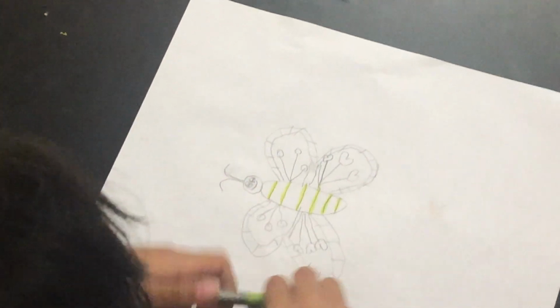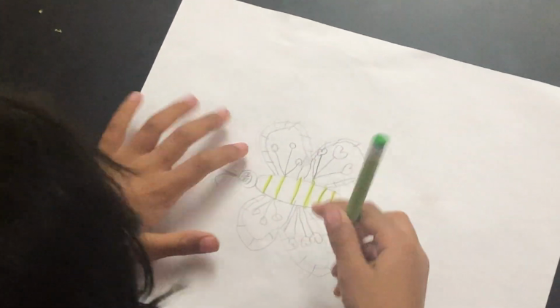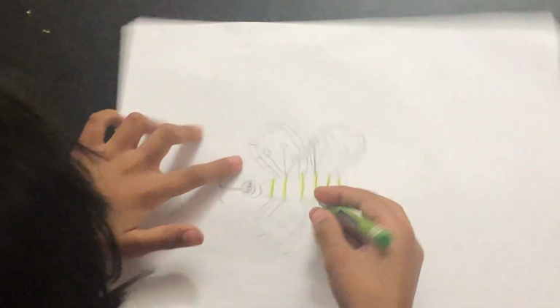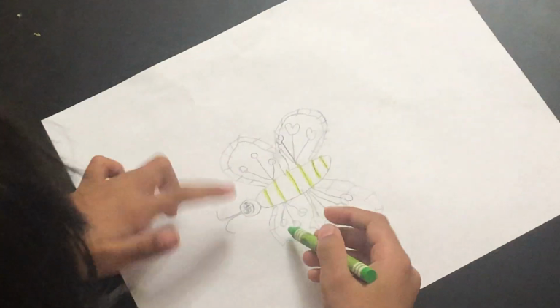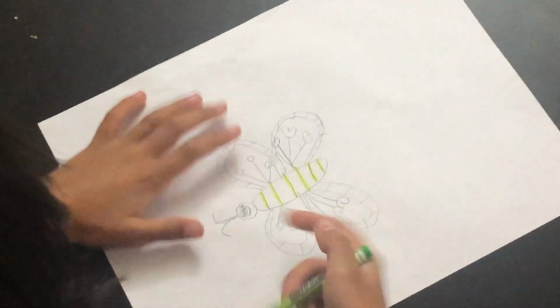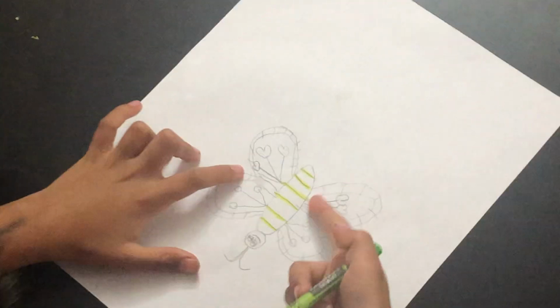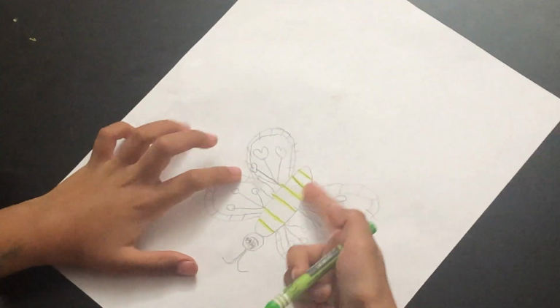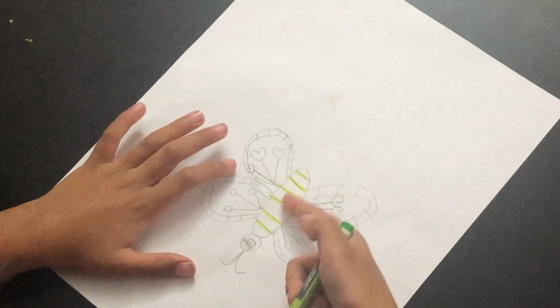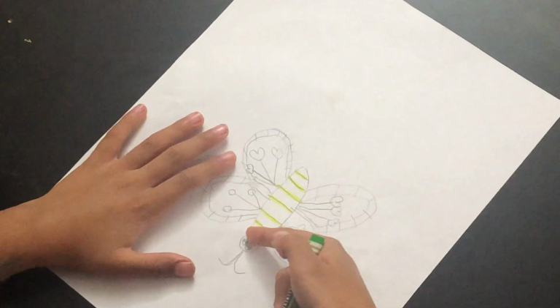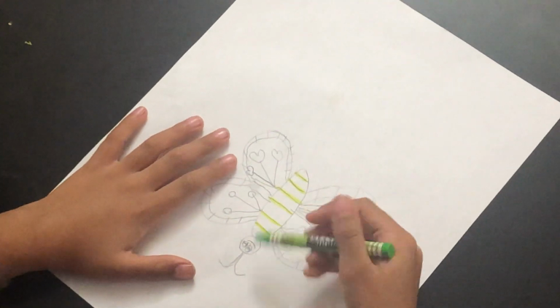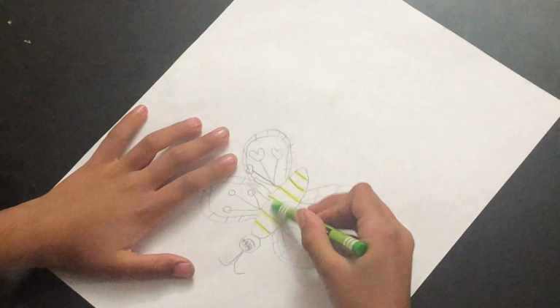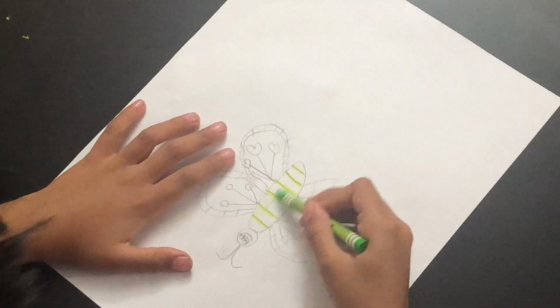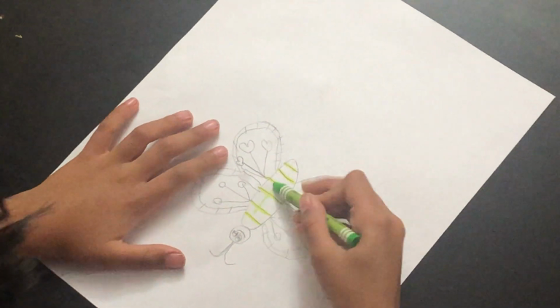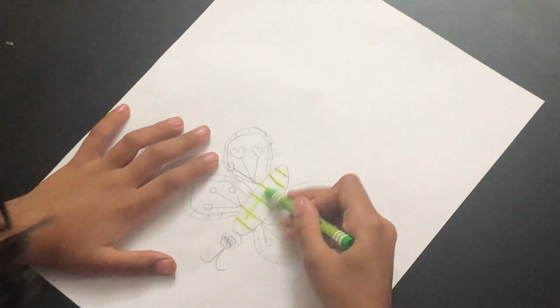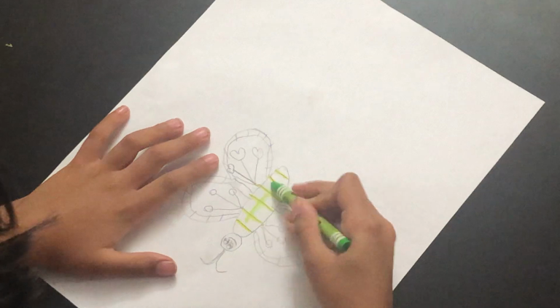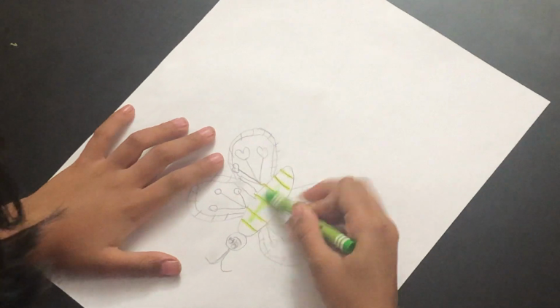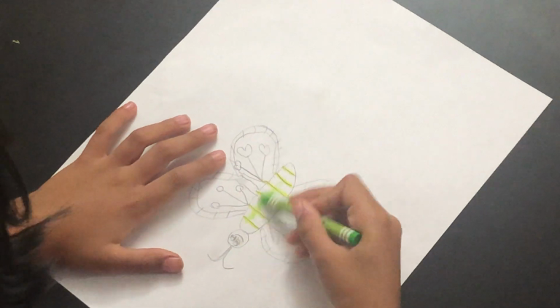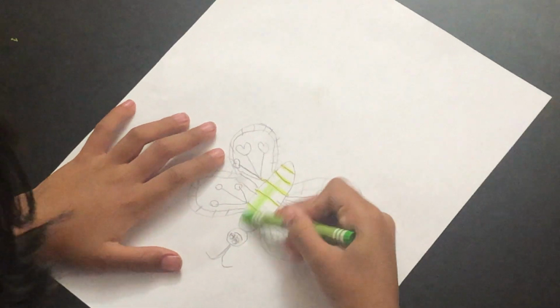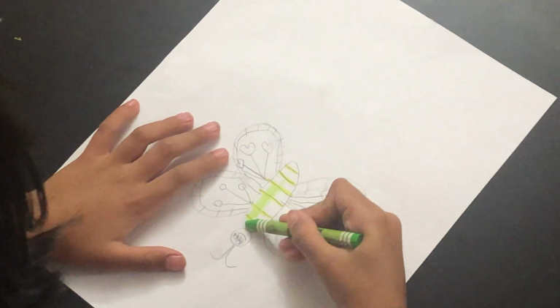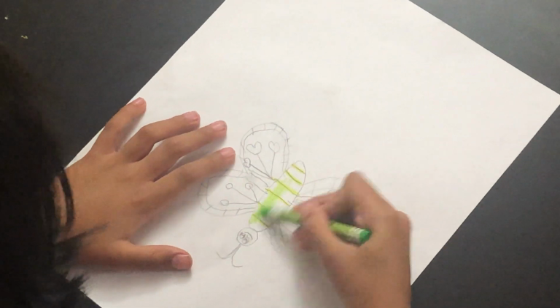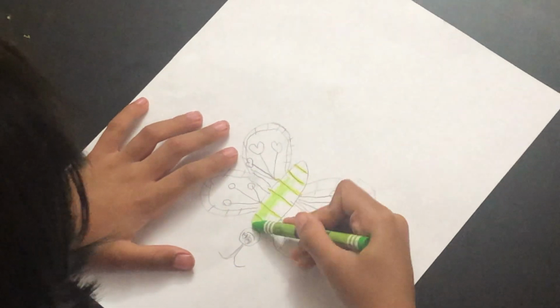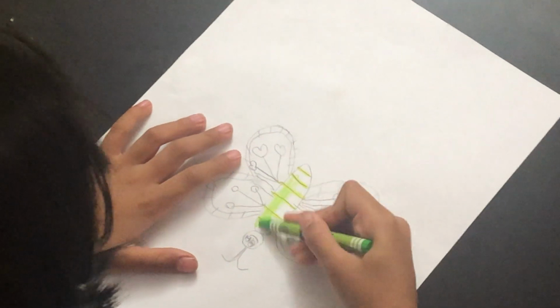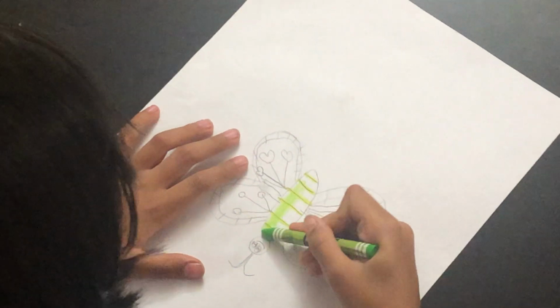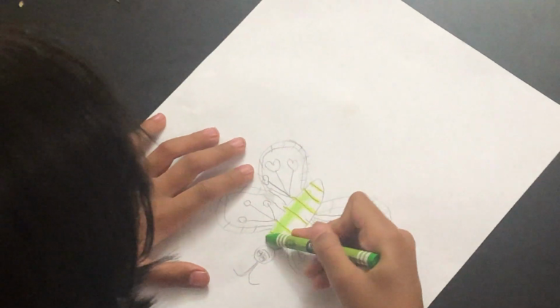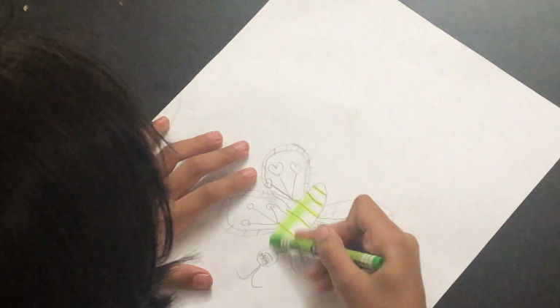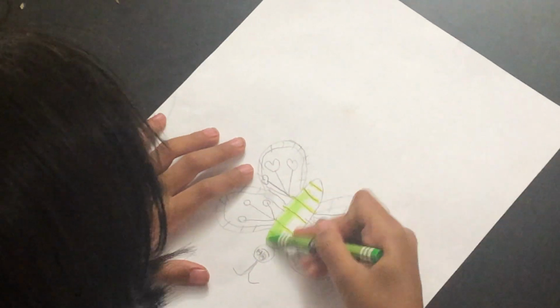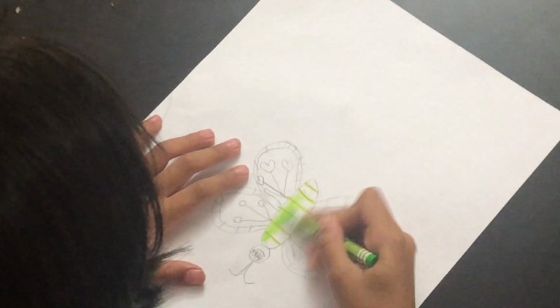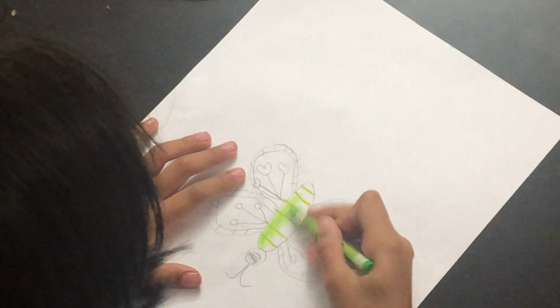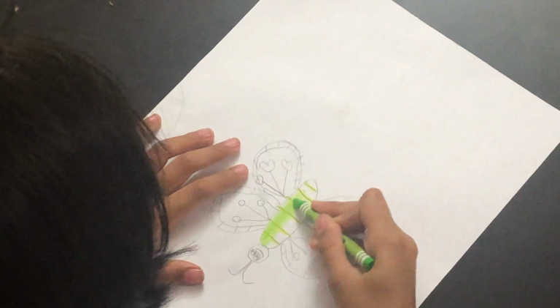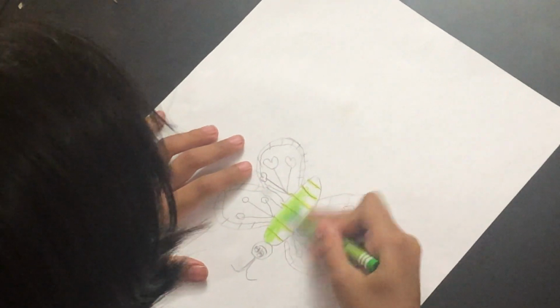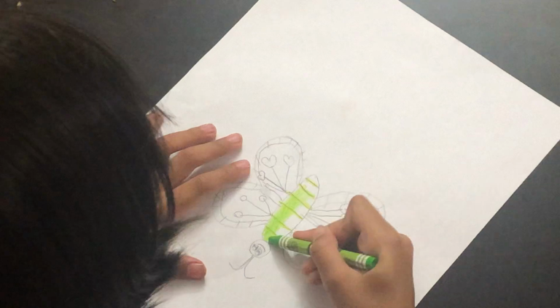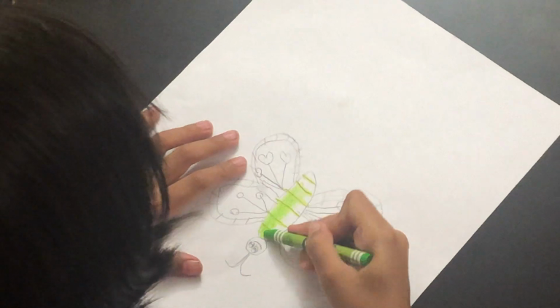Now we'll colour the butterfly. We already drew these light green, and now we'll head on to dark green. How is it coming?